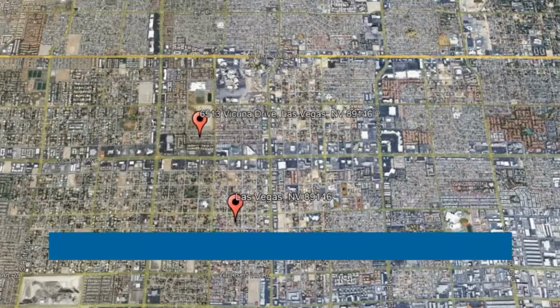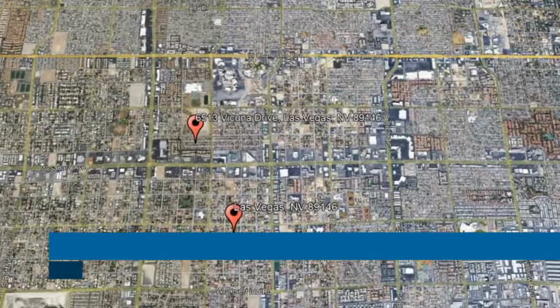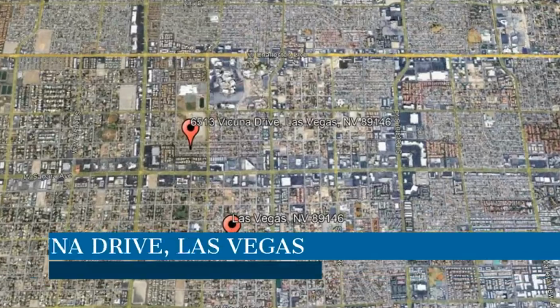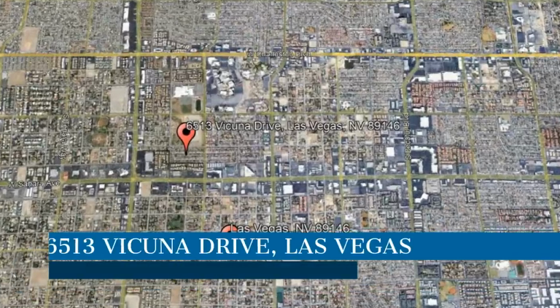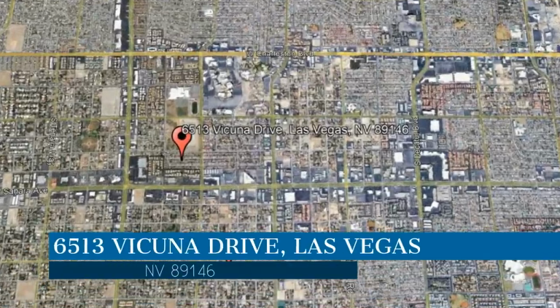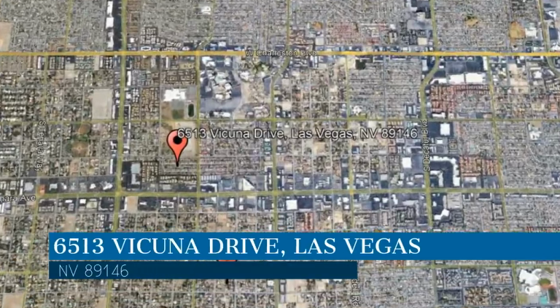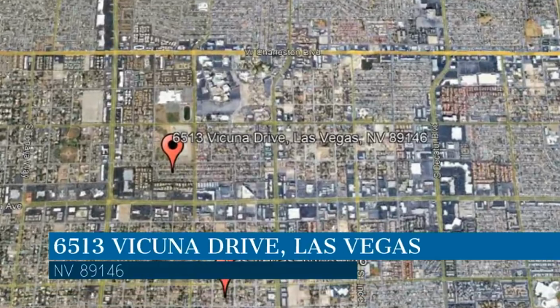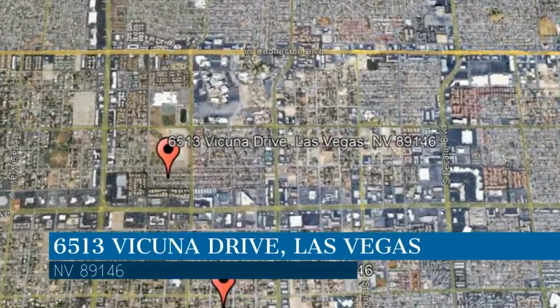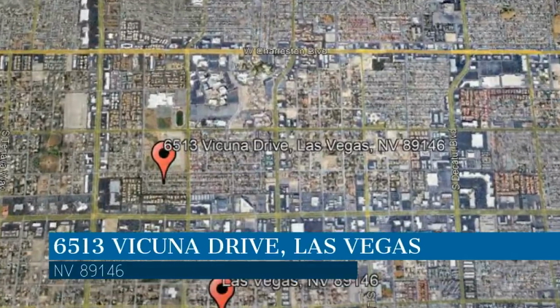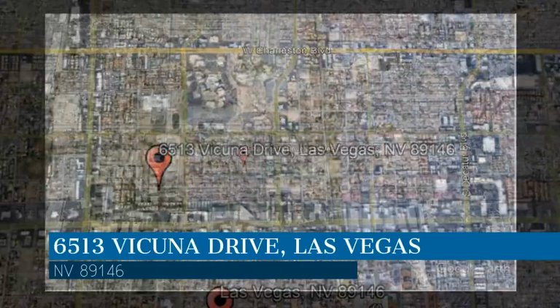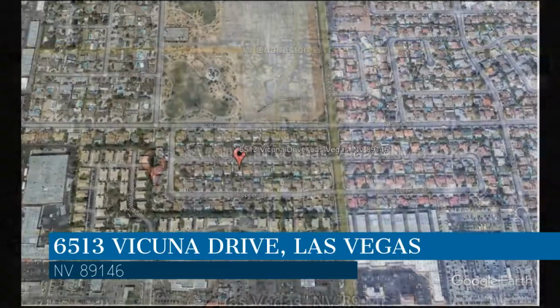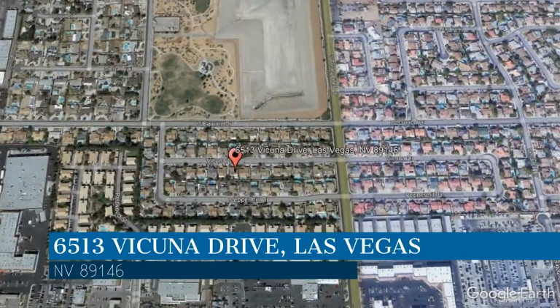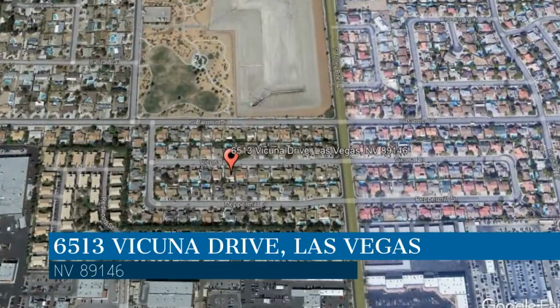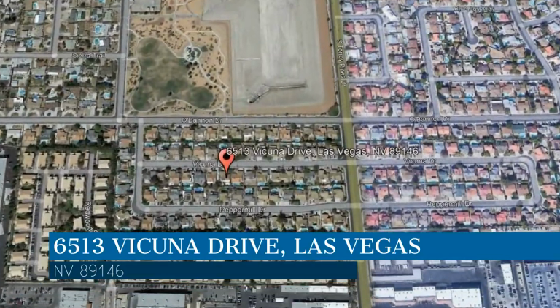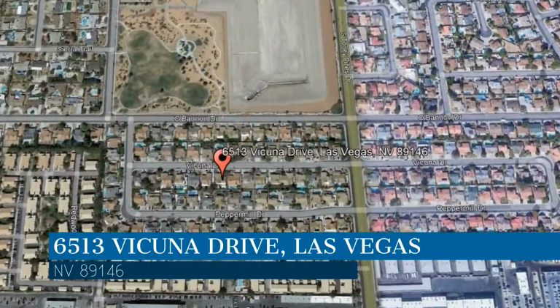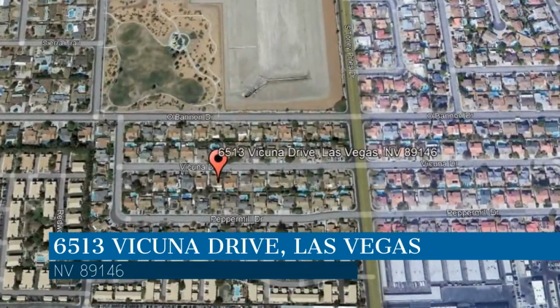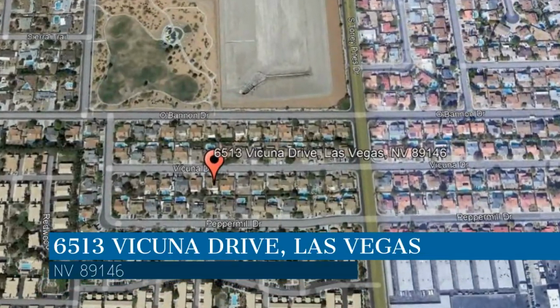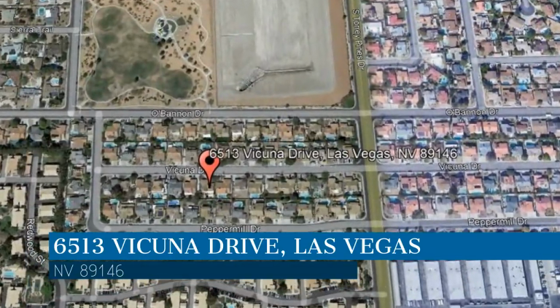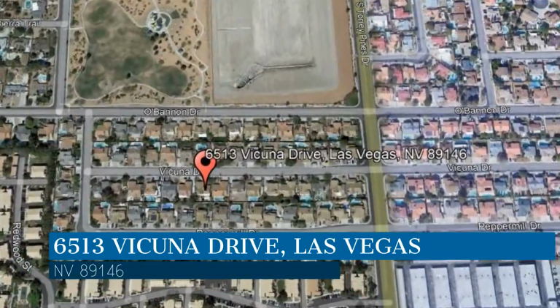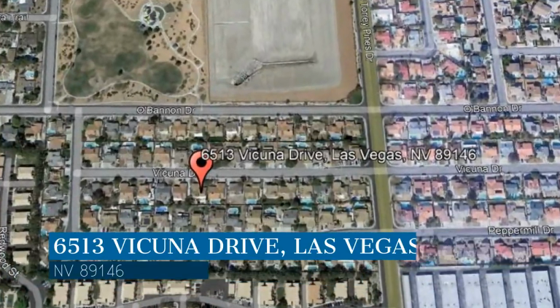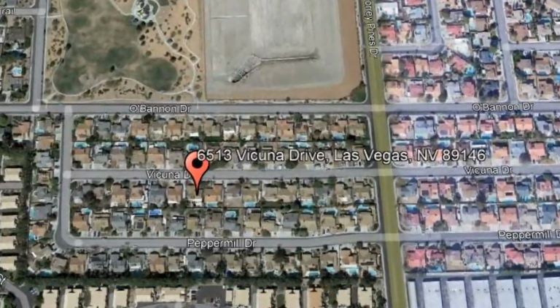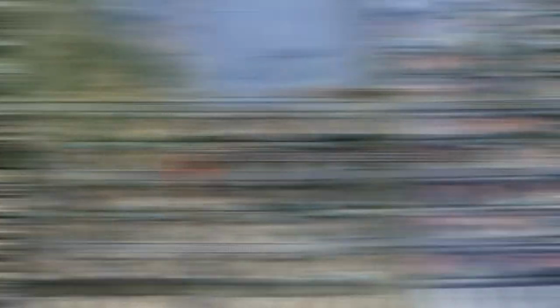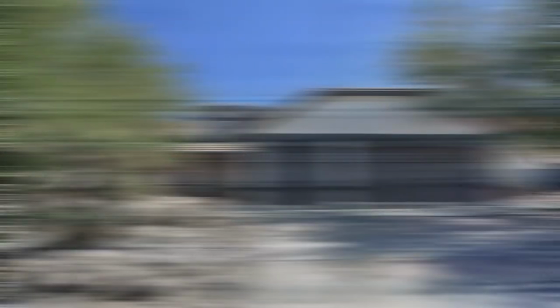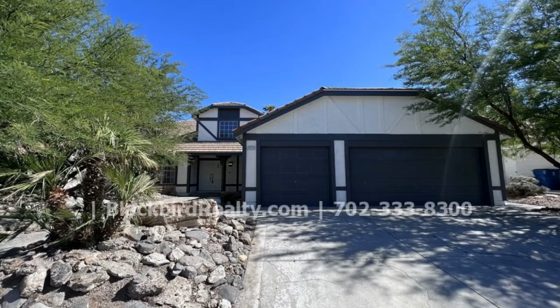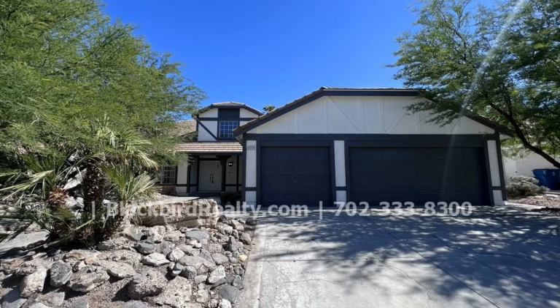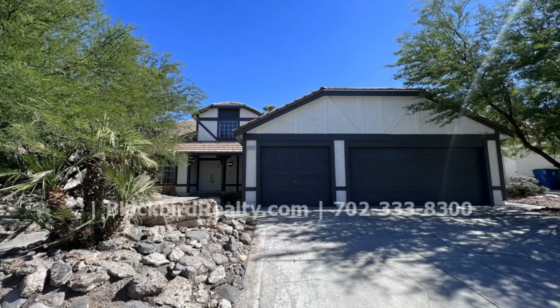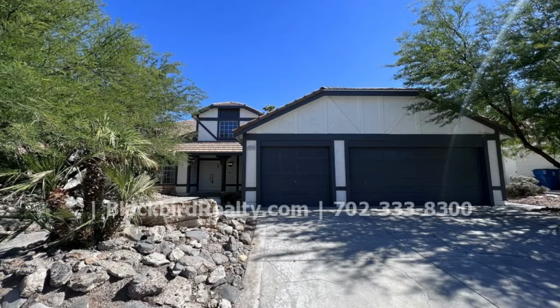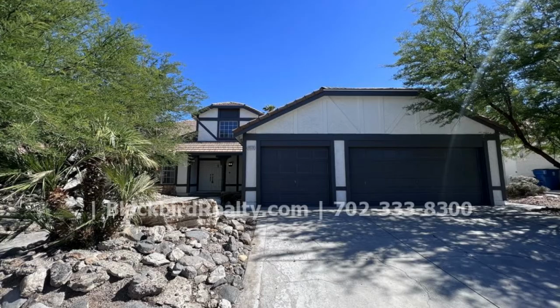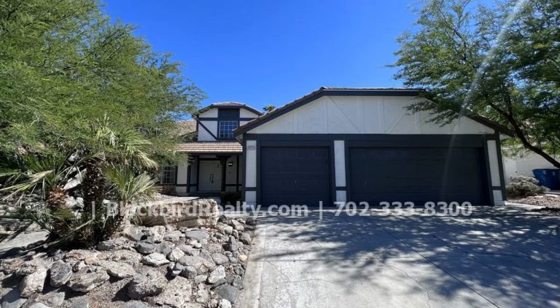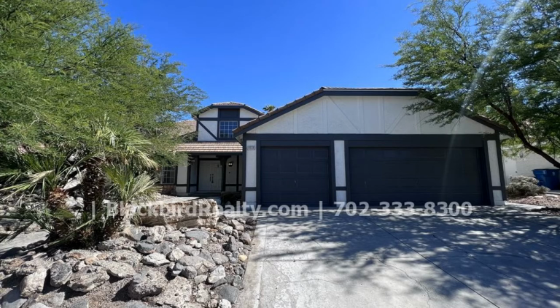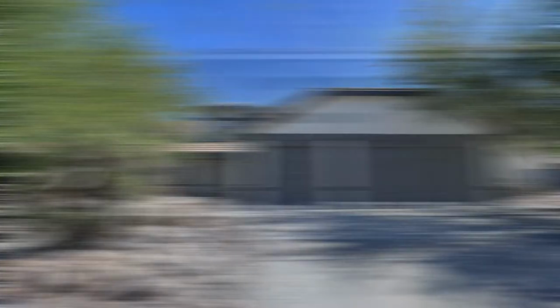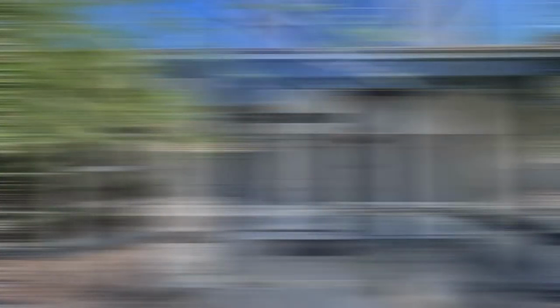This property is located at the address on your screen. Enjoy this virtual tour provided to you by the leading property management company in Las Vegas, Nevada, Blackbird Realty.